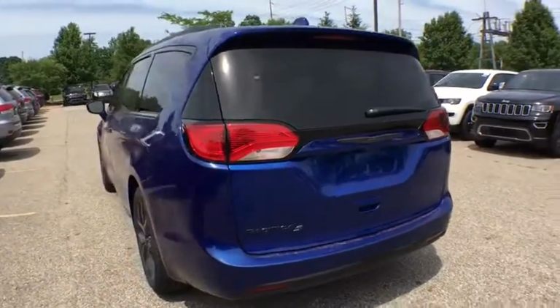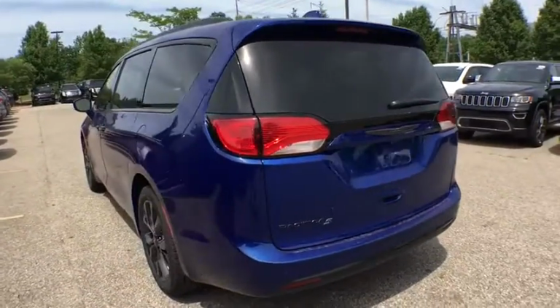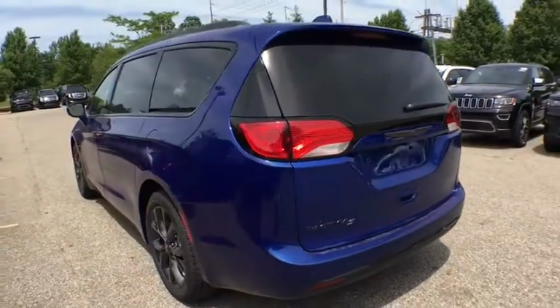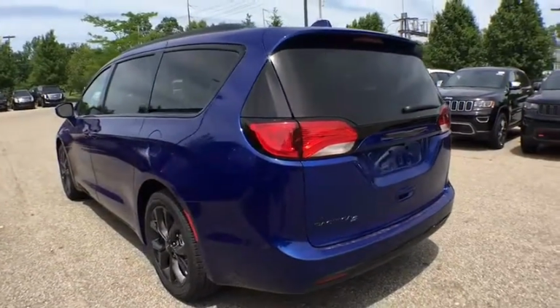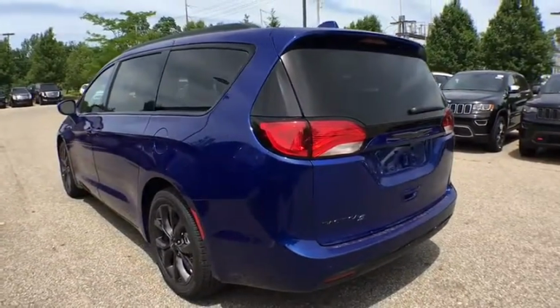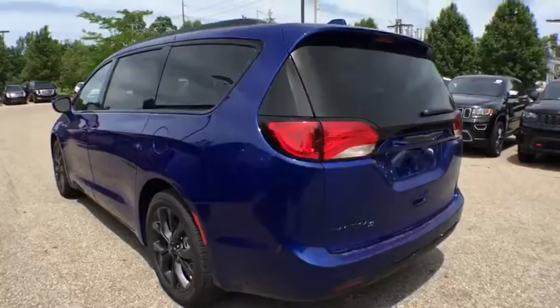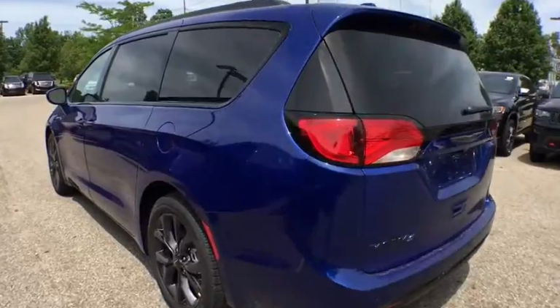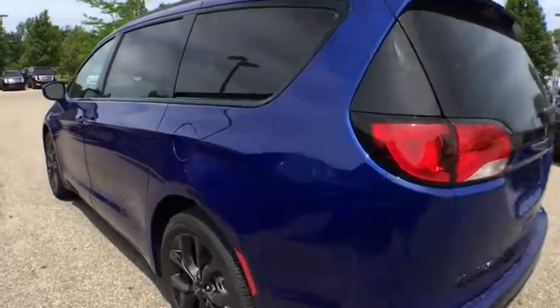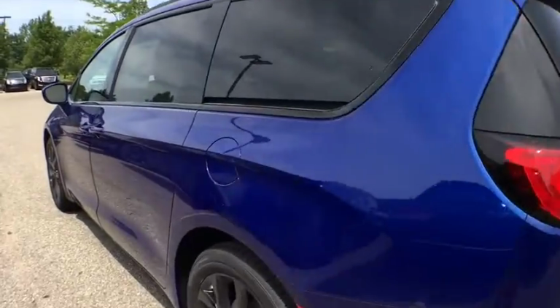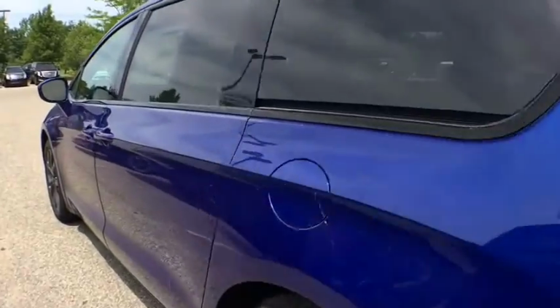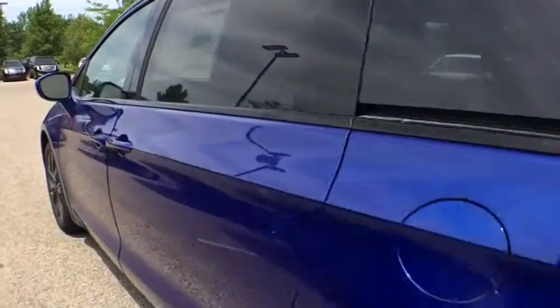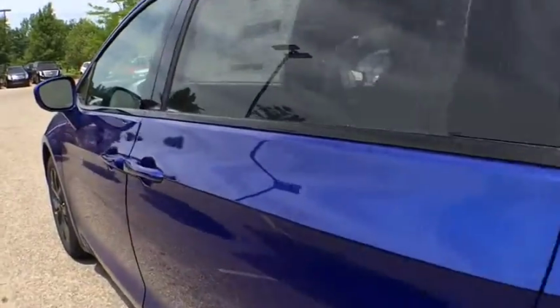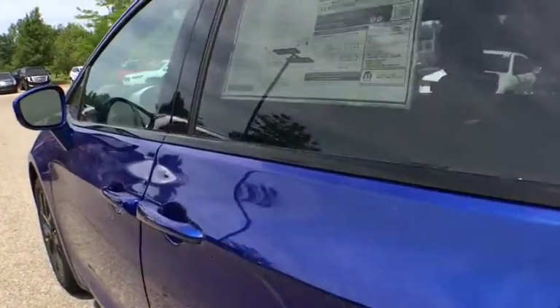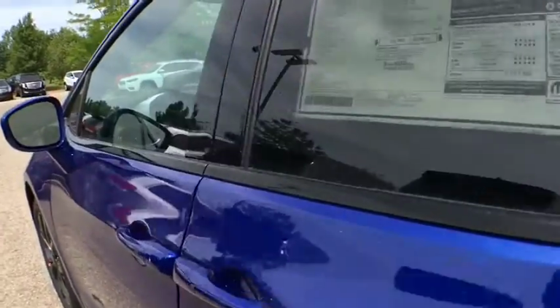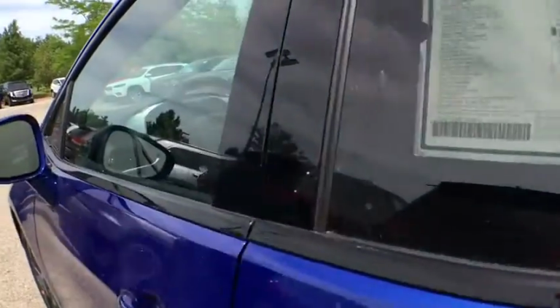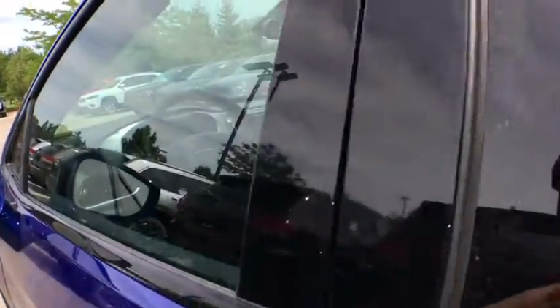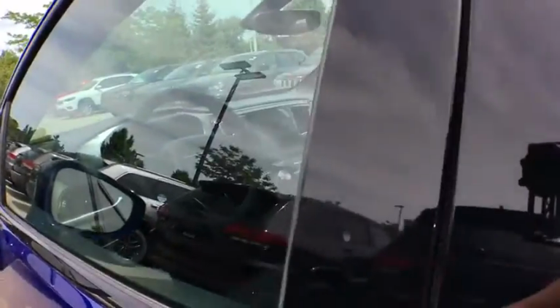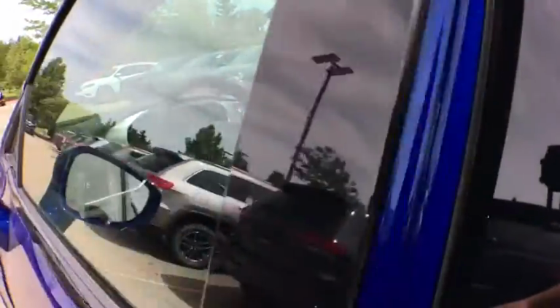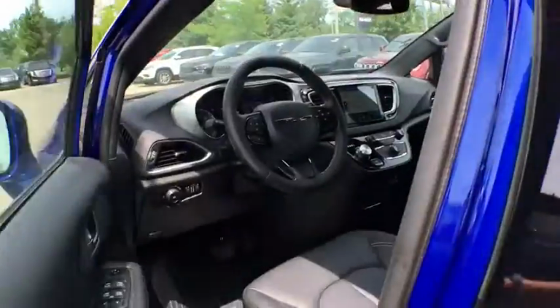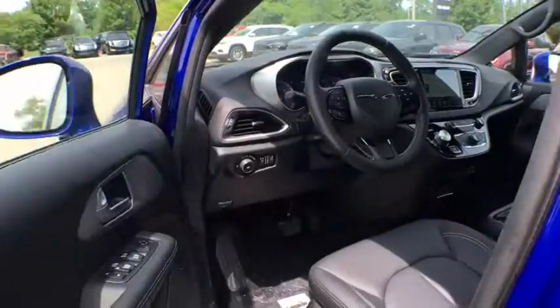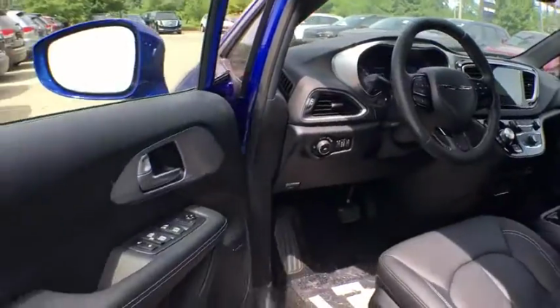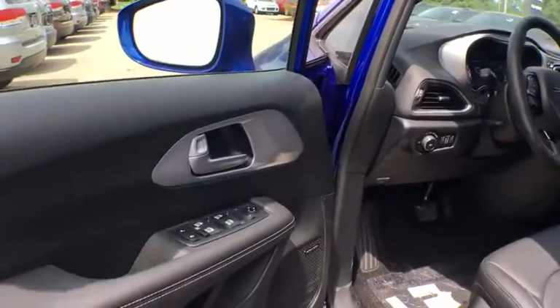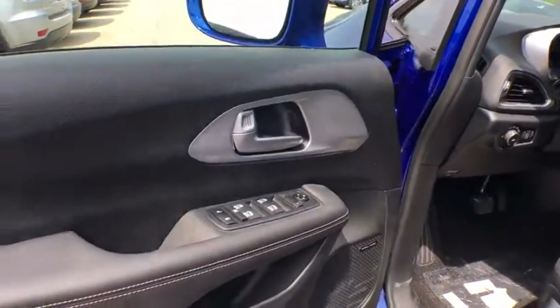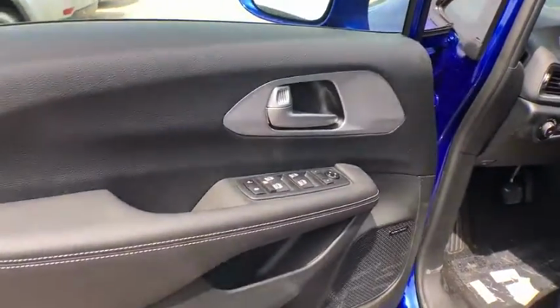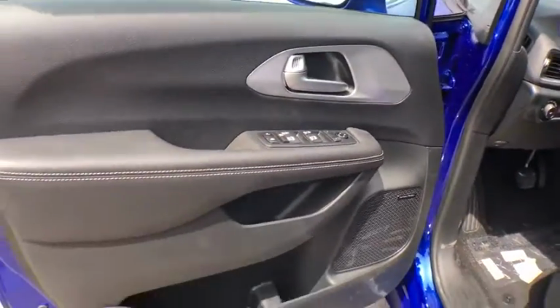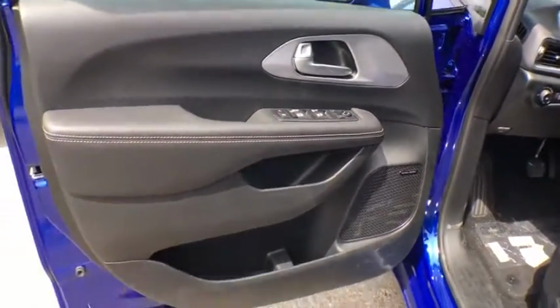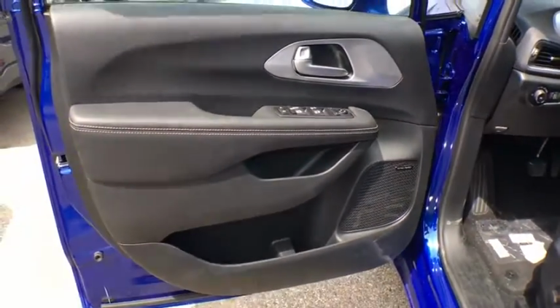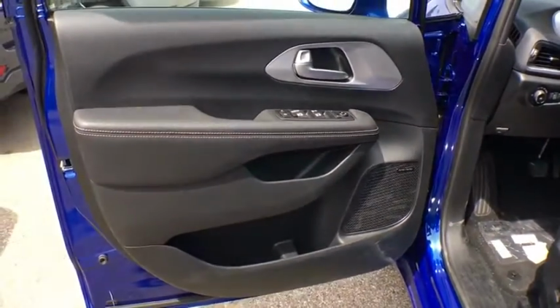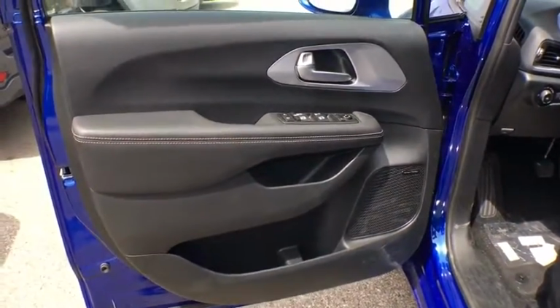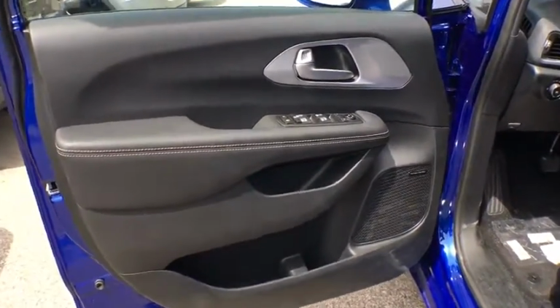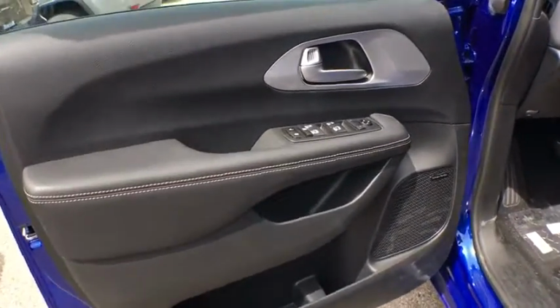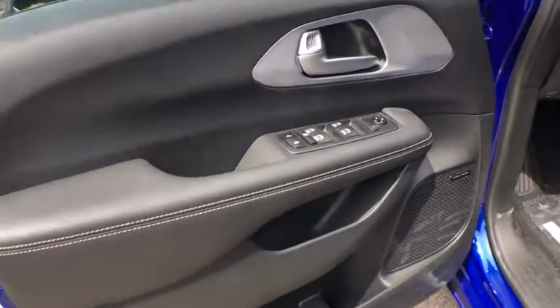Navigation system, power passenger seat, power liftgate, traction control, dual airbags, leather-wrapped steering wheel, power steering, four-wheel disc brakes, universal garage door opener, fog lights.